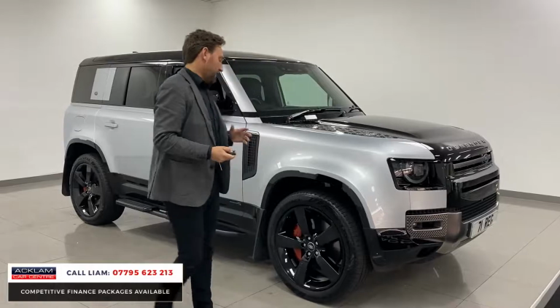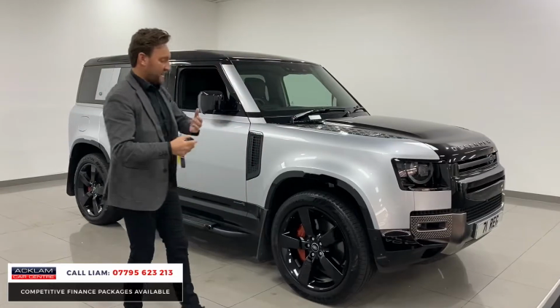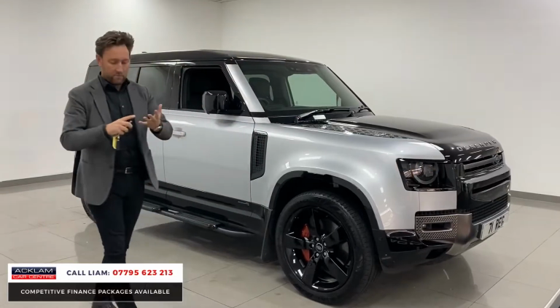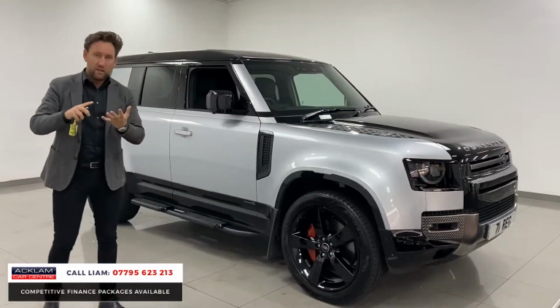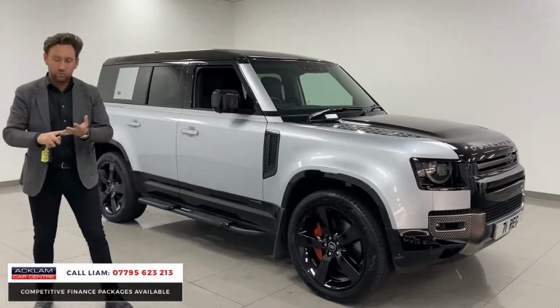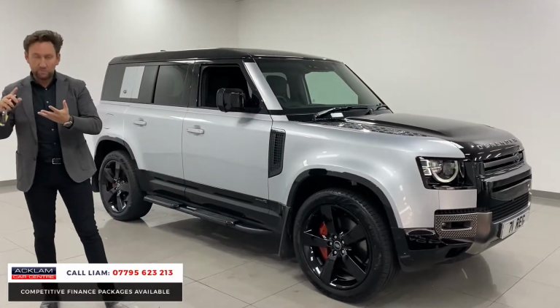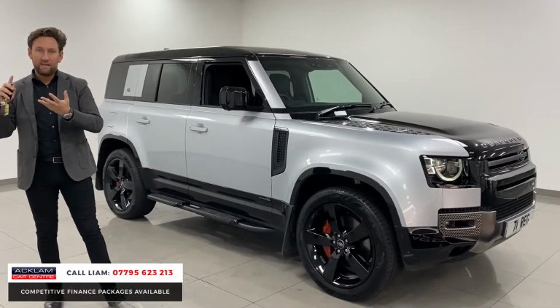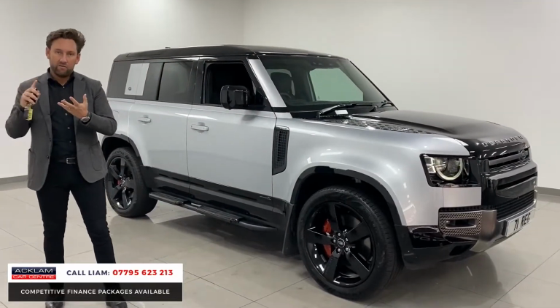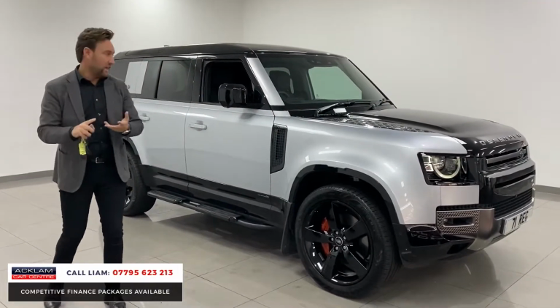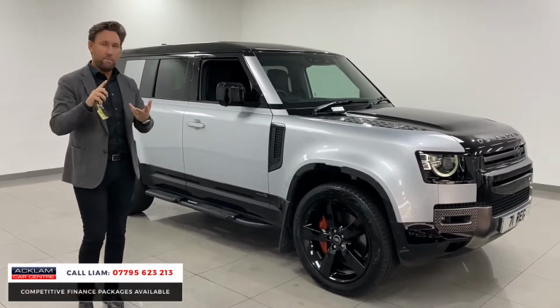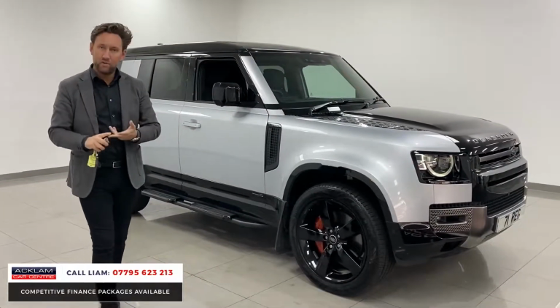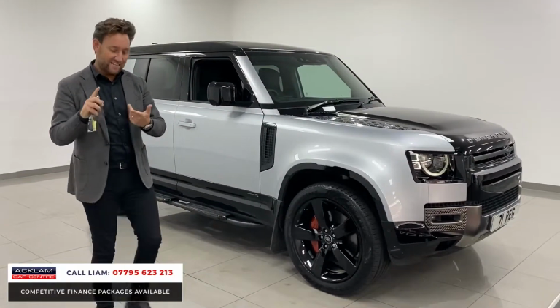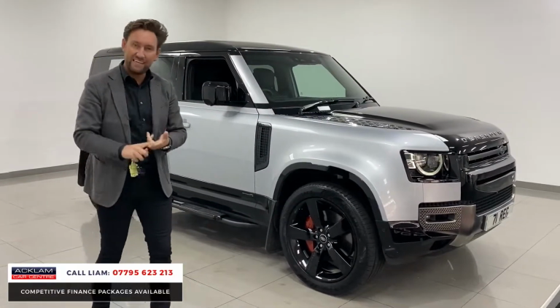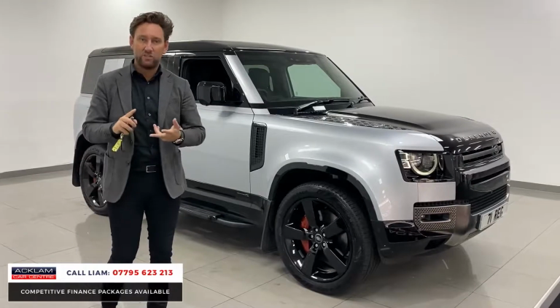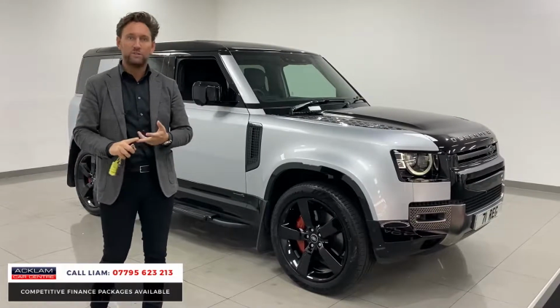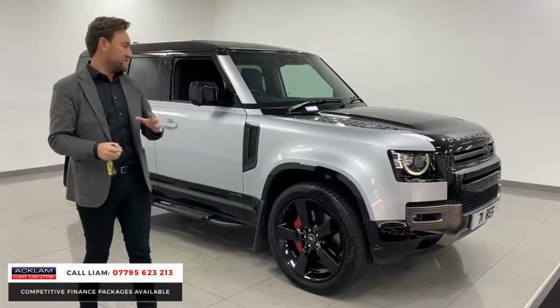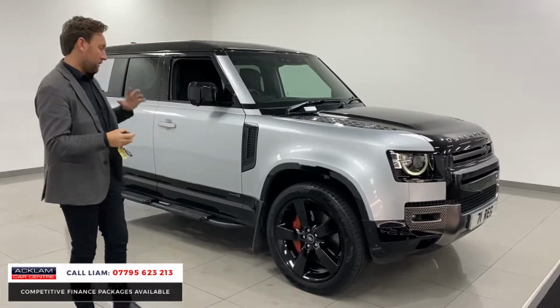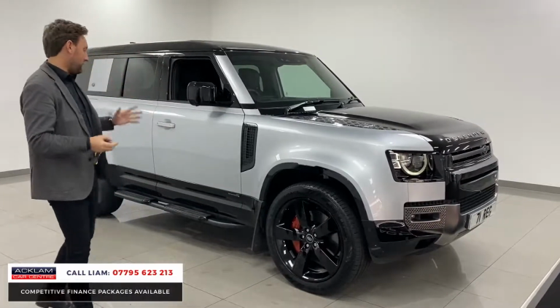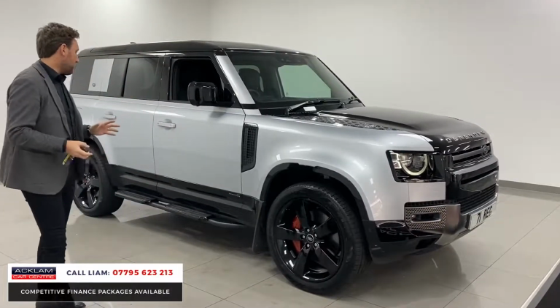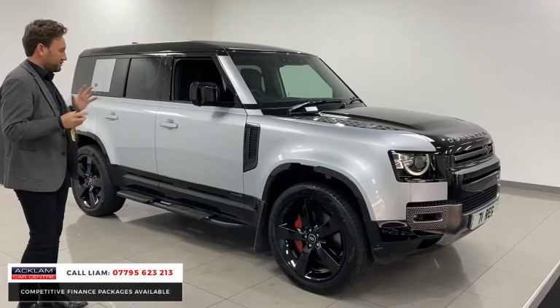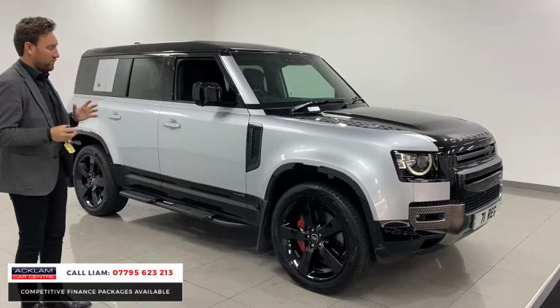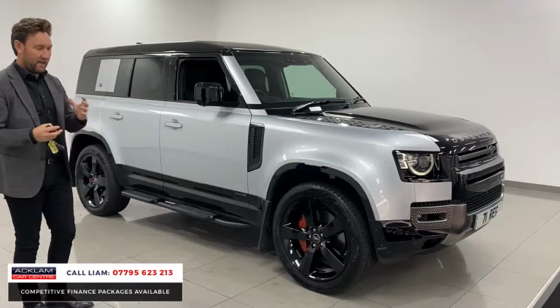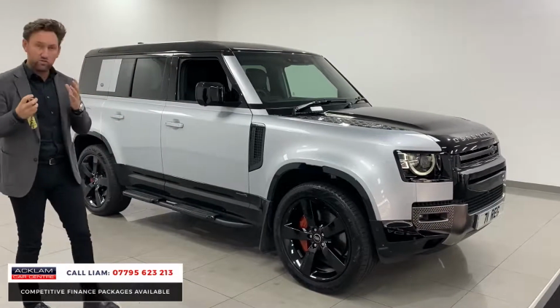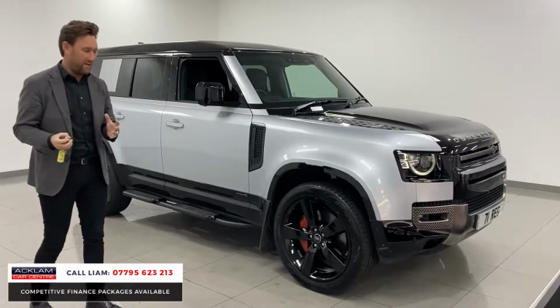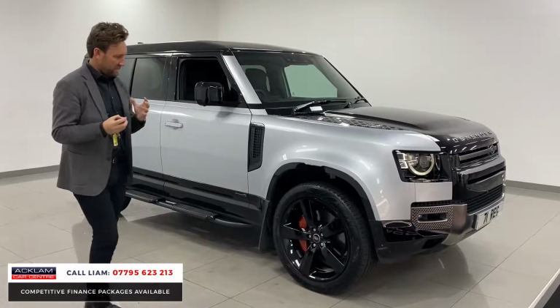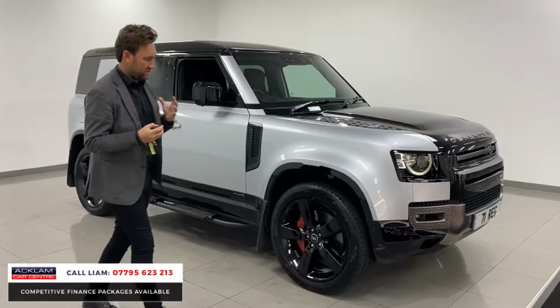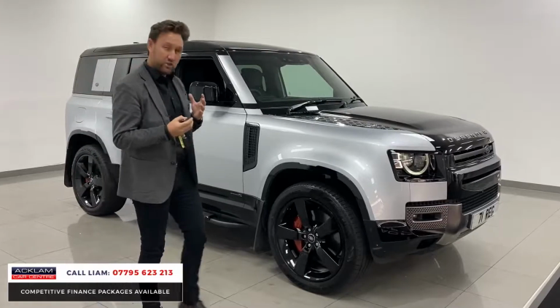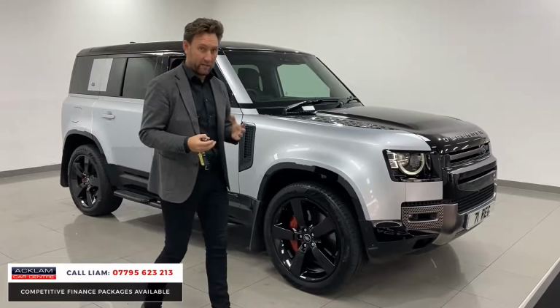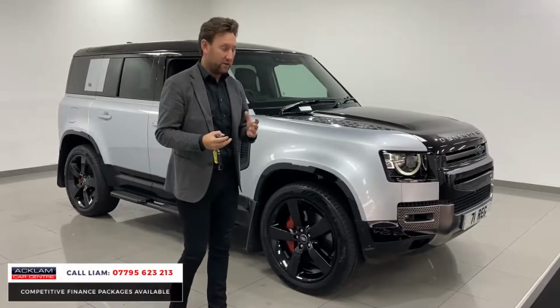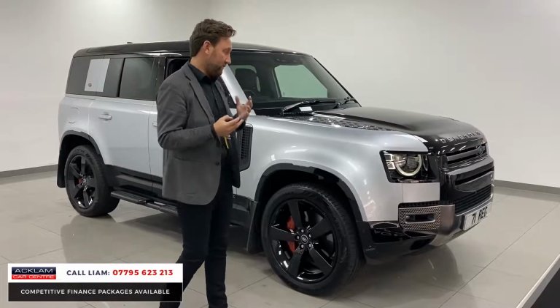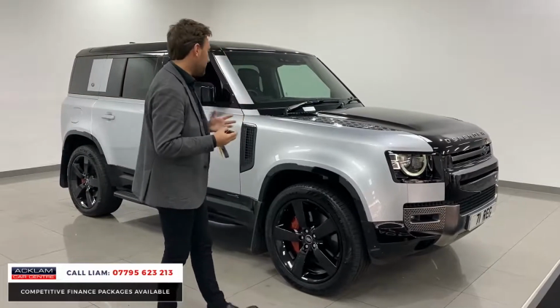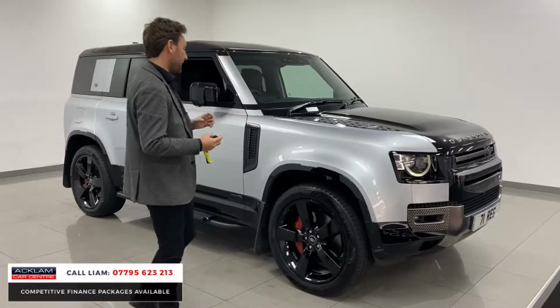You get heads up display, full leather, memory seats, heated seats, cooled seats, panoramic roof — it's just a great car, and to drive it's quick, very, very fast.